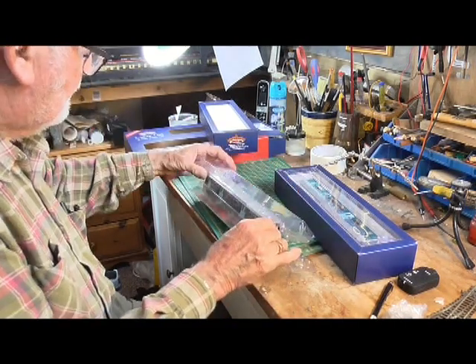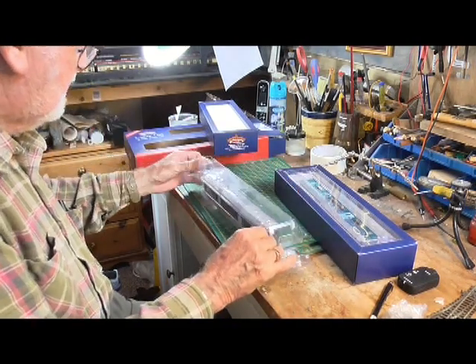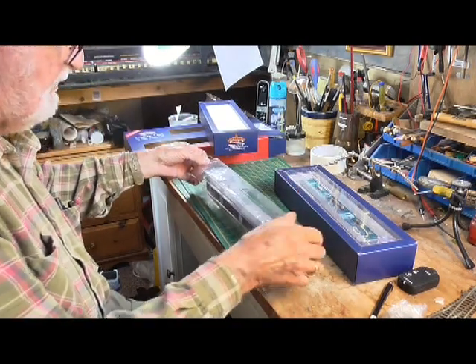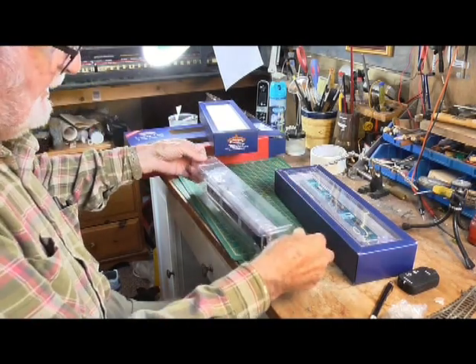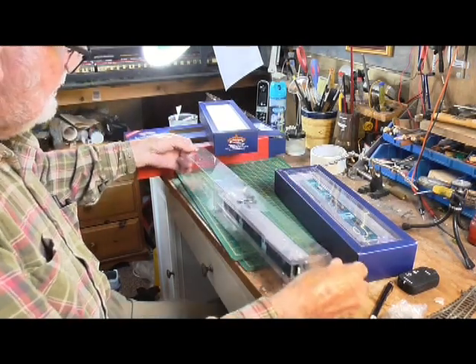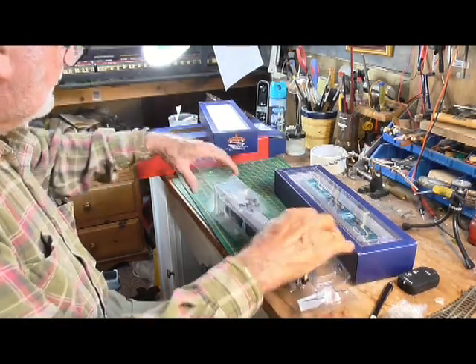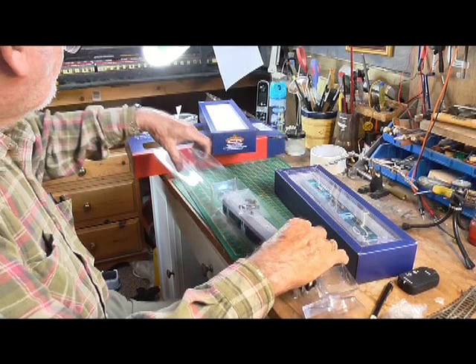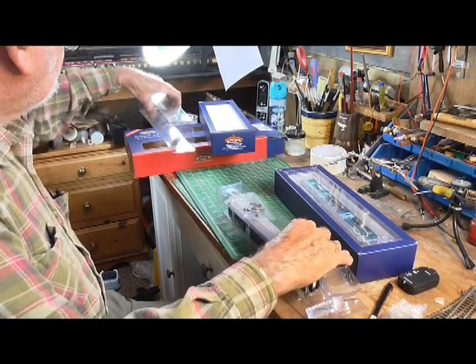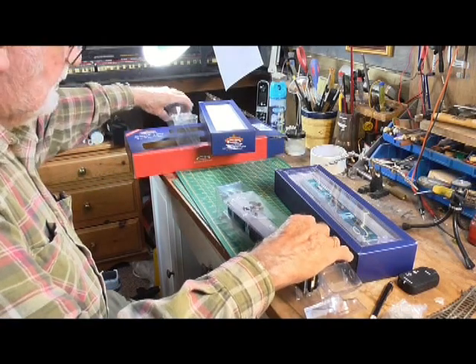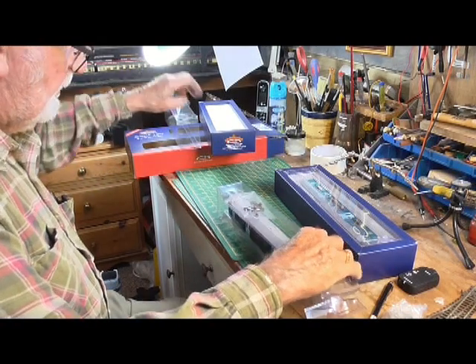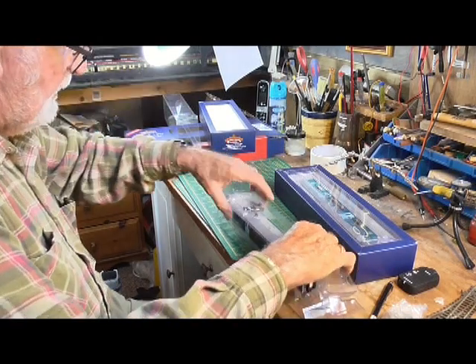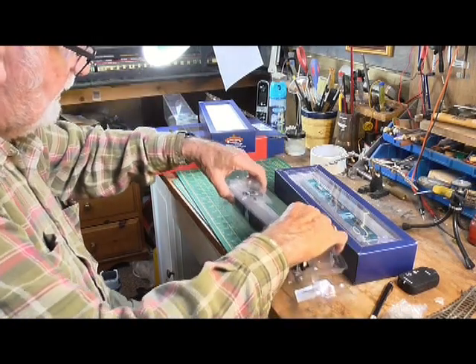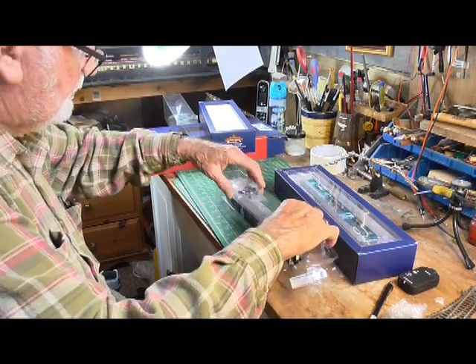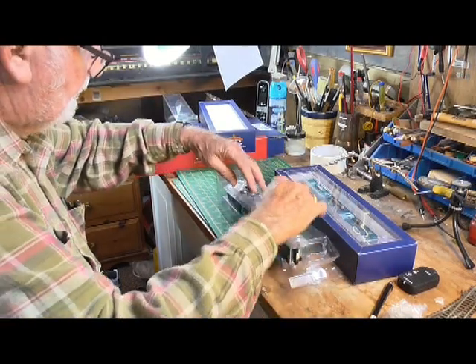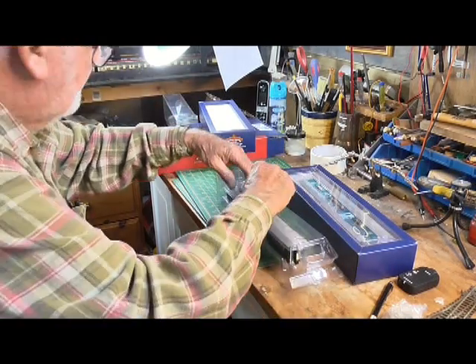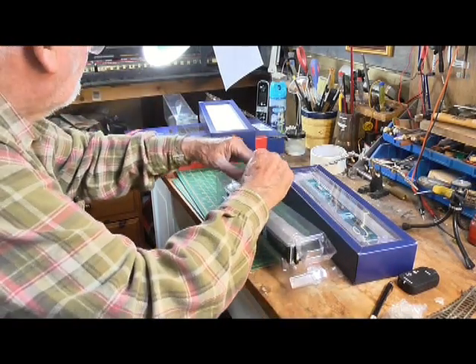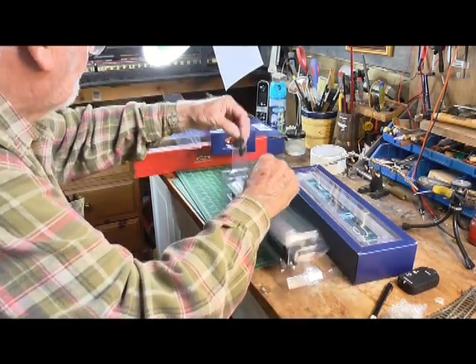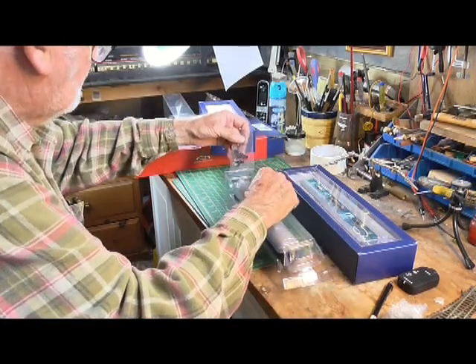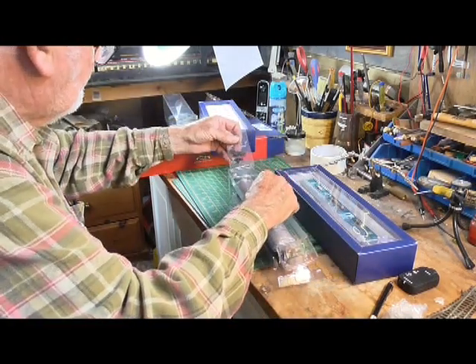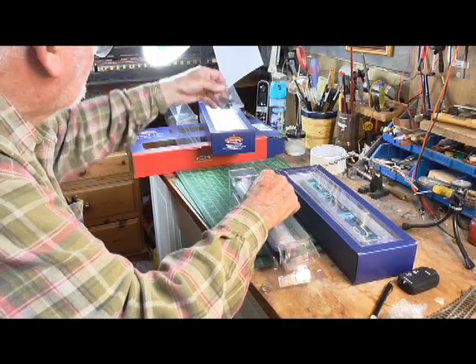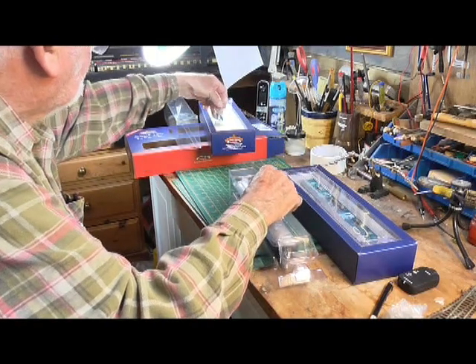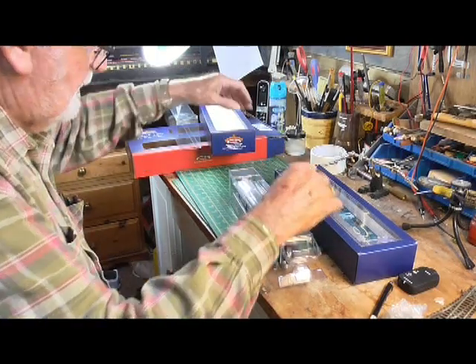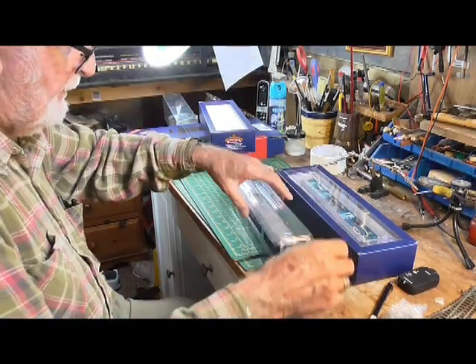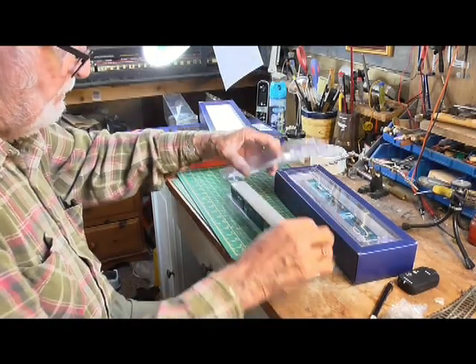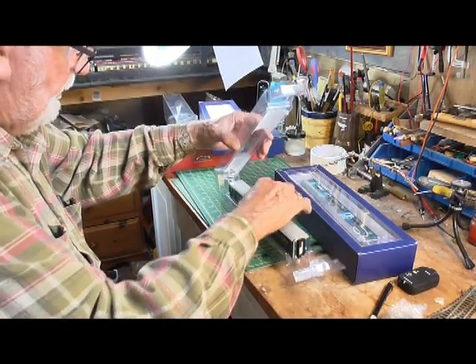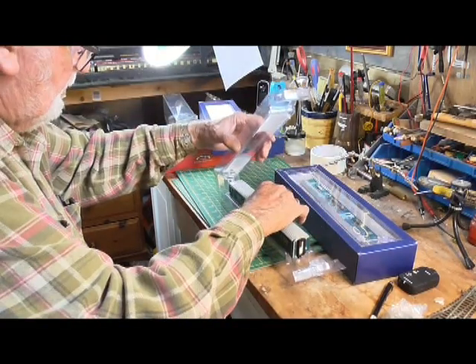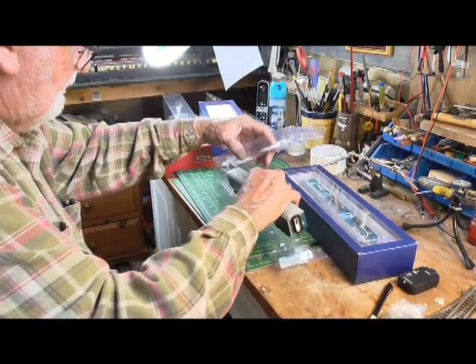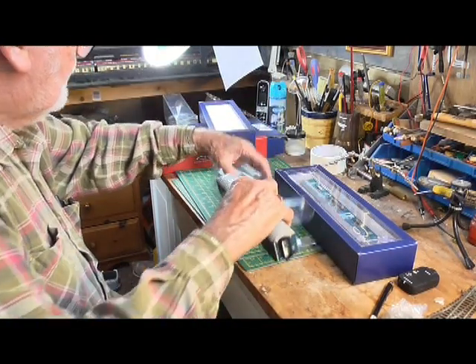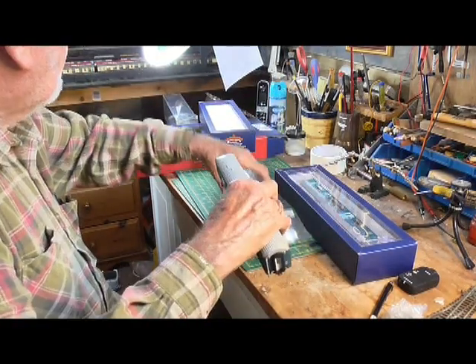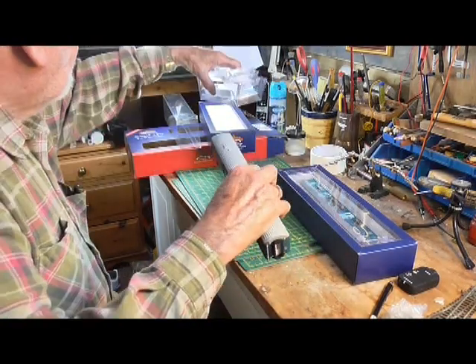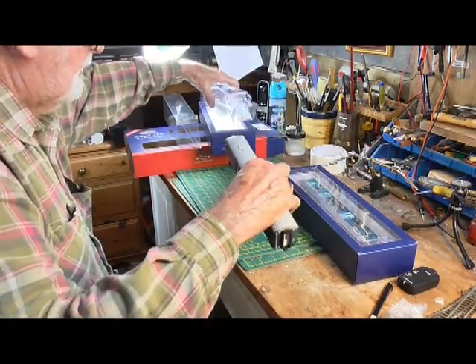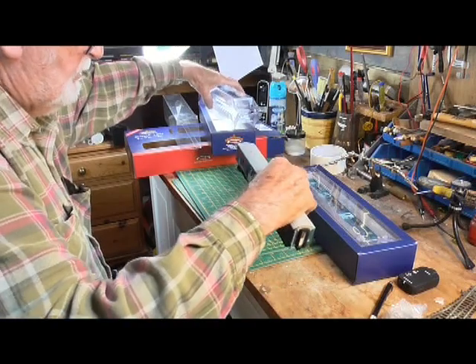Of course I haven't taken the sleeve off, have I? Silly person. Right, okay, those sleeves off. I'll put those in there for safety for now. And there we have the first coach.